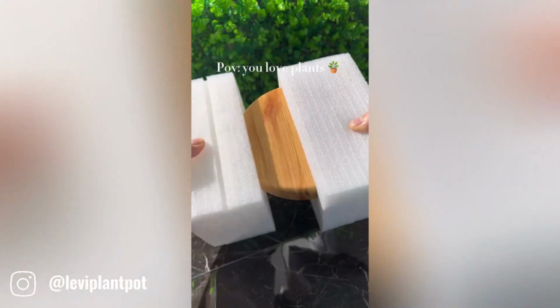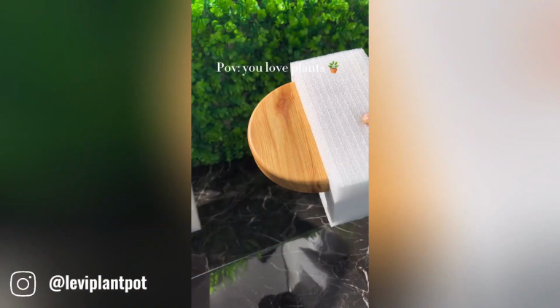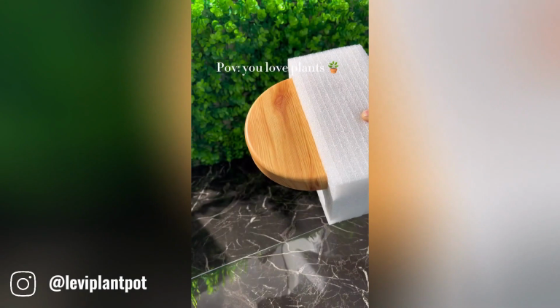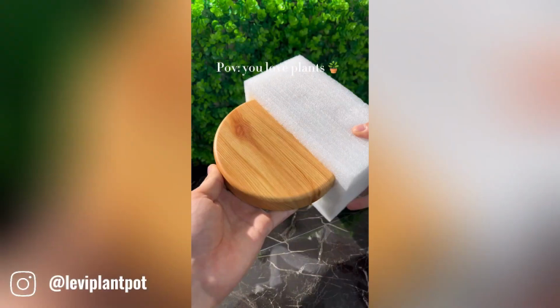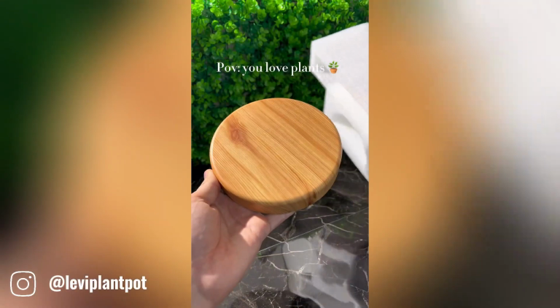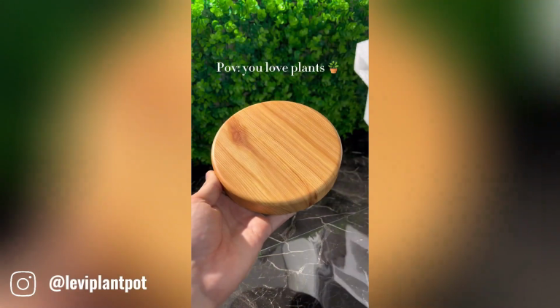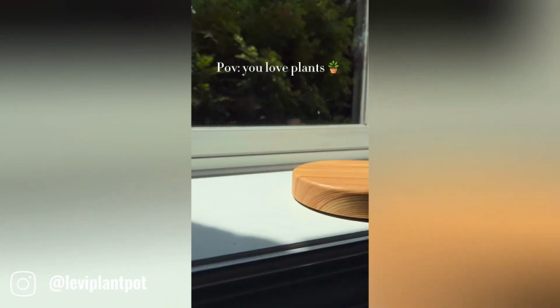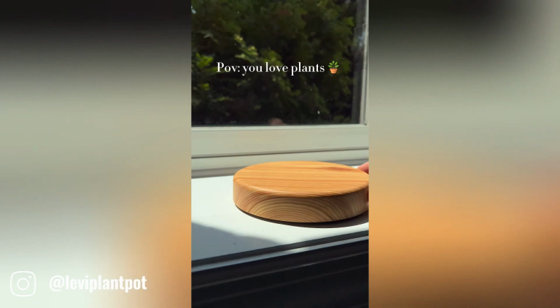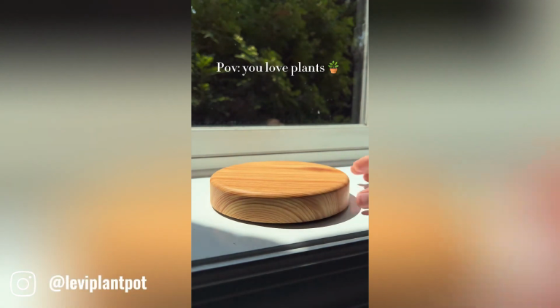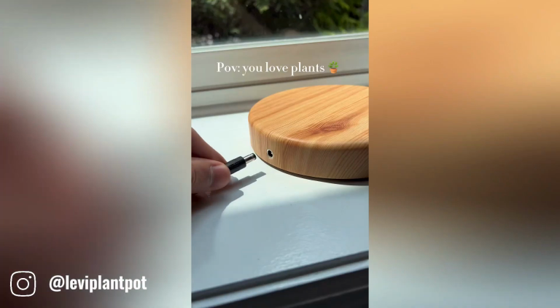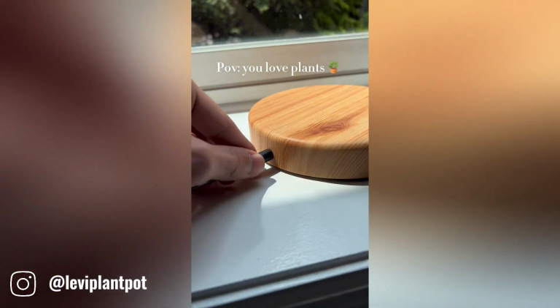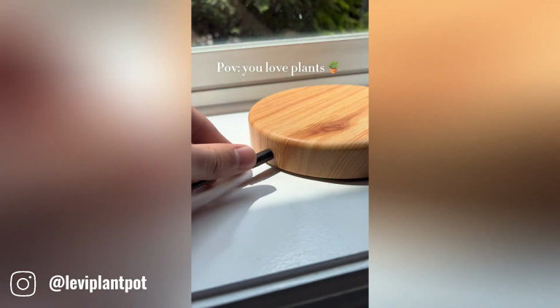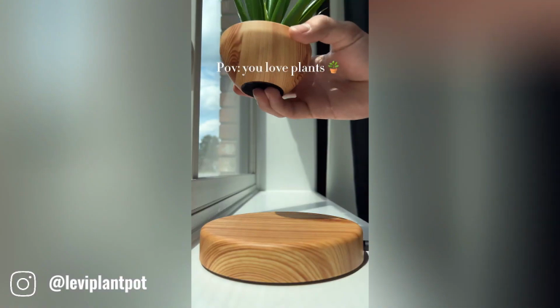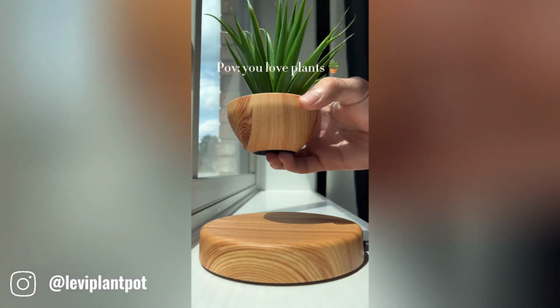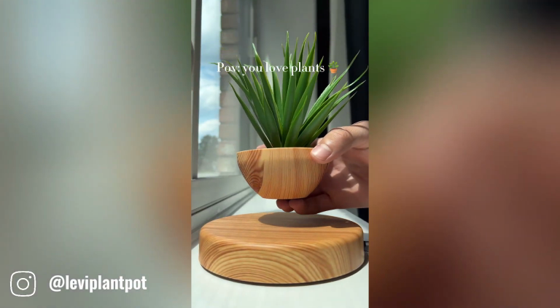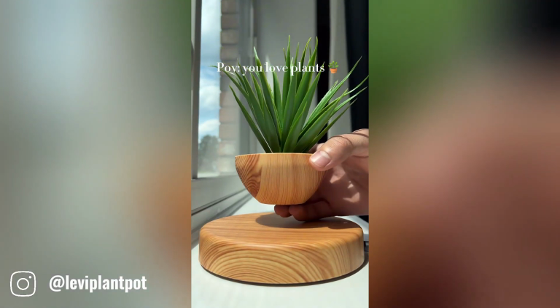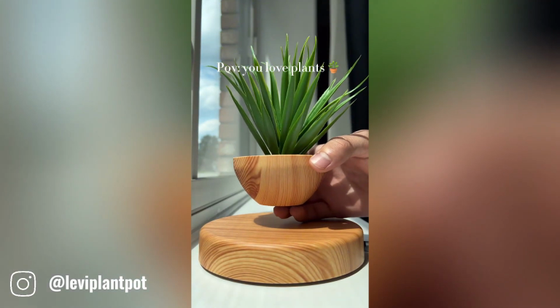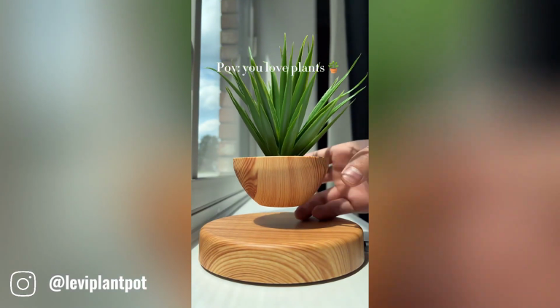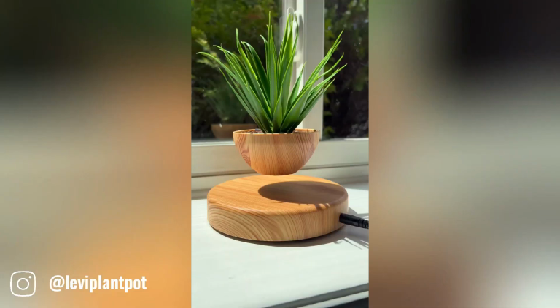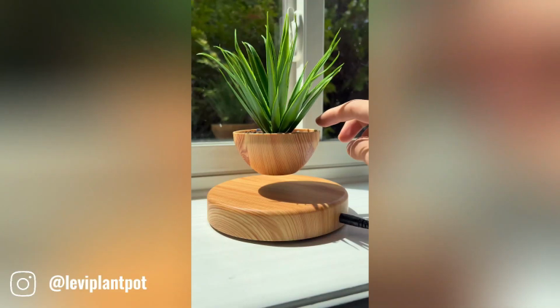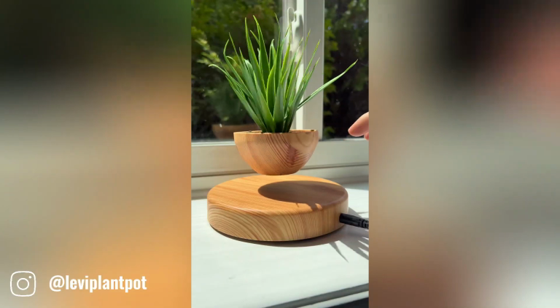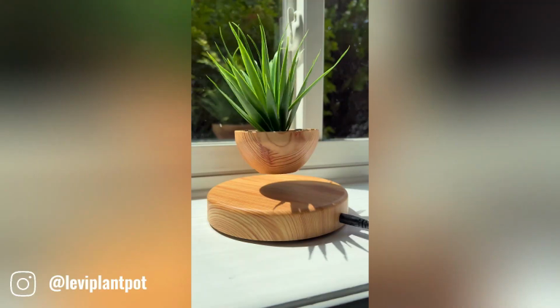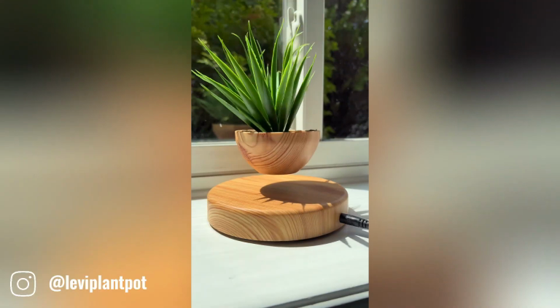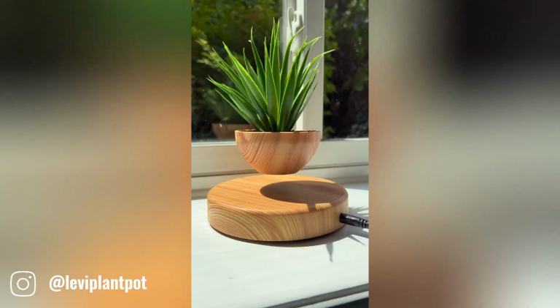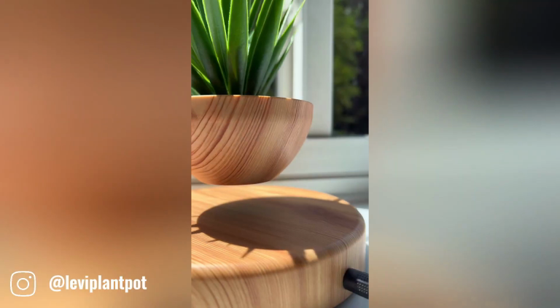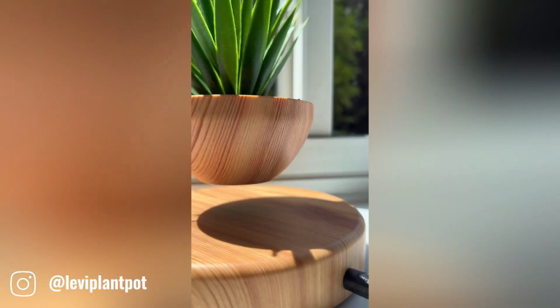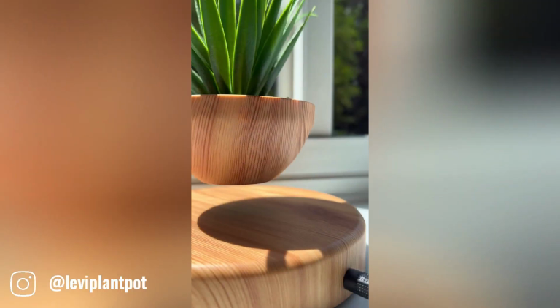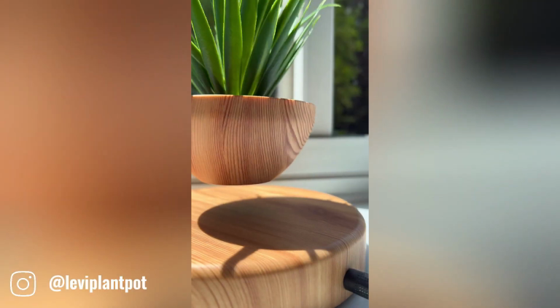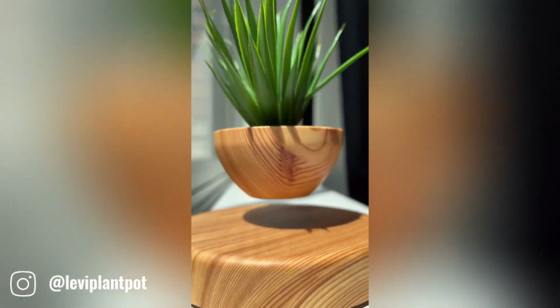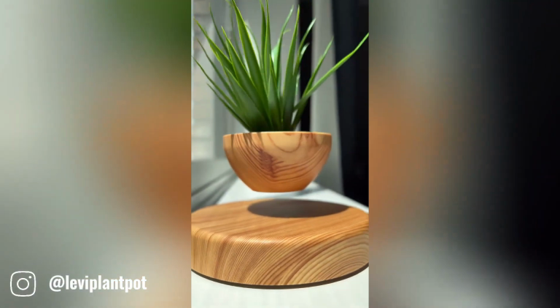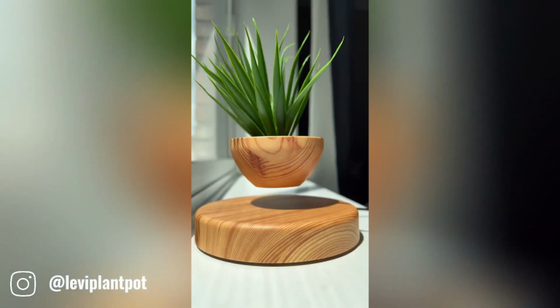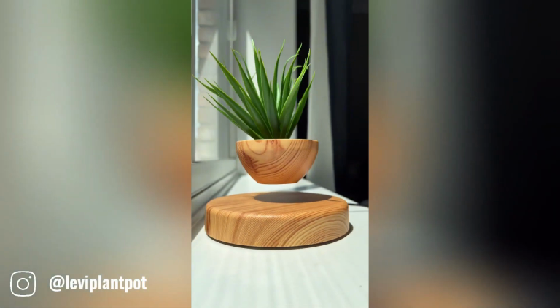The Levi Plant Pot is a unique and visually stunning planter that features magnetic levitation. It consists of a planter that hovers over an oak base, creating a mesmerizing effect as it rotates in mid-air.